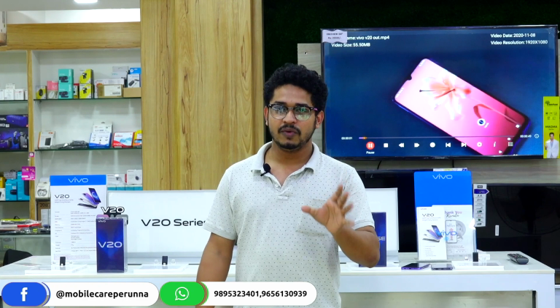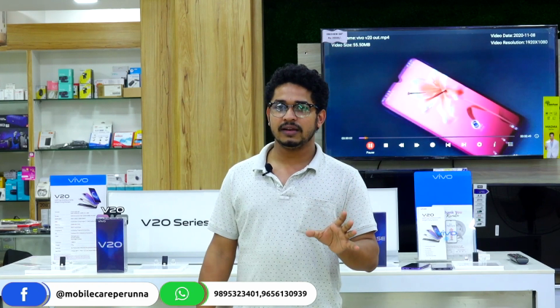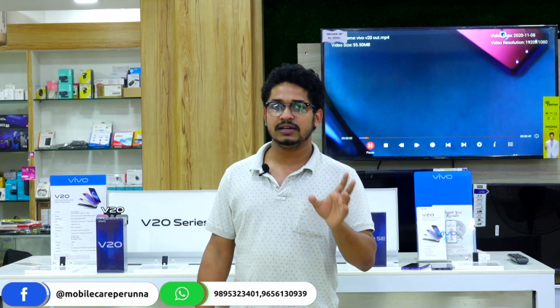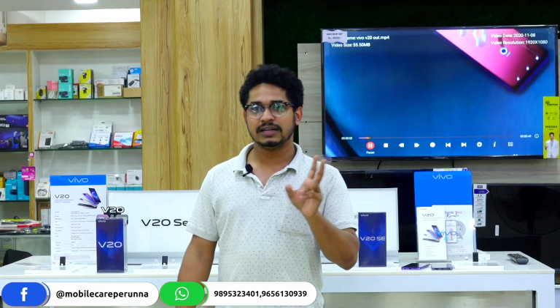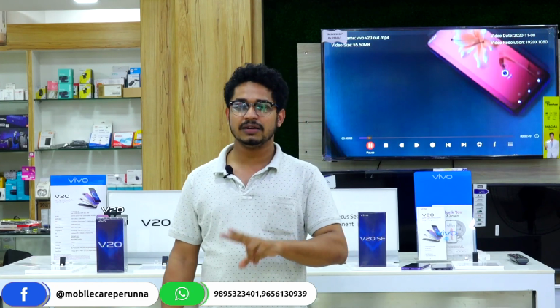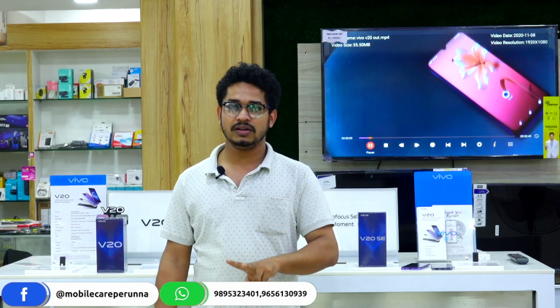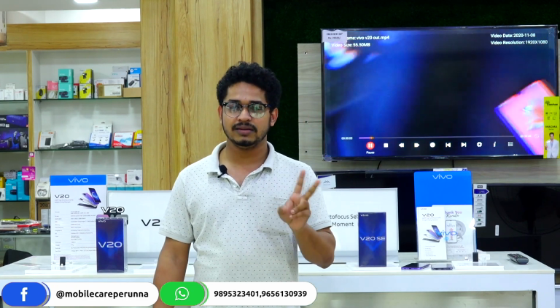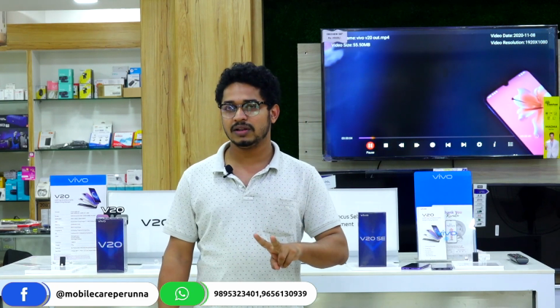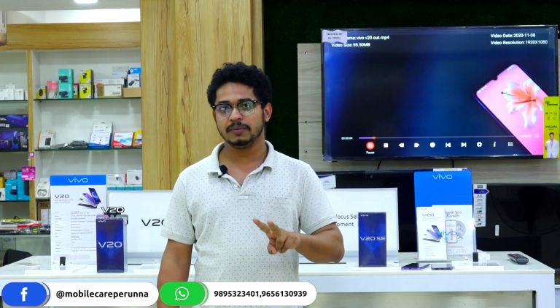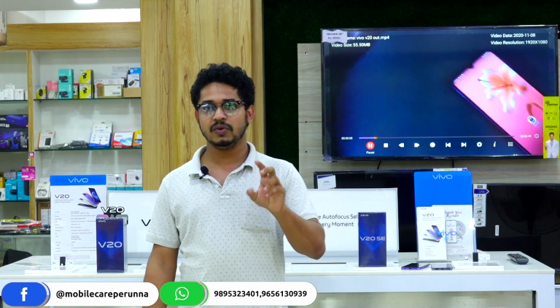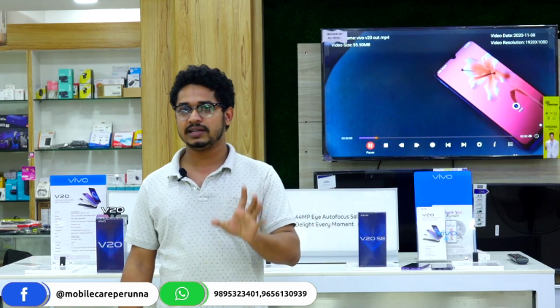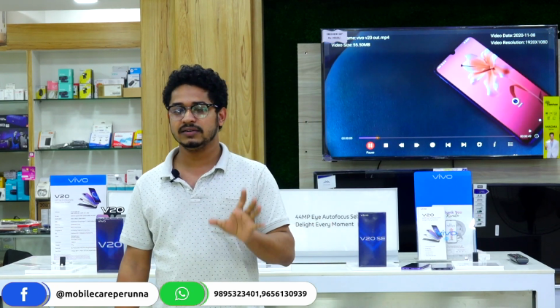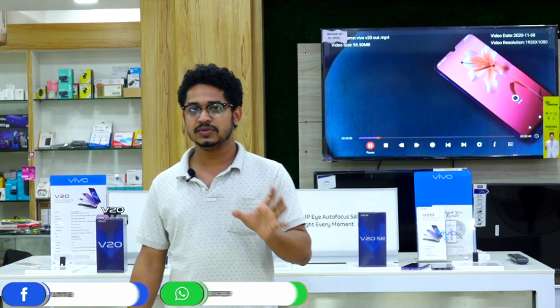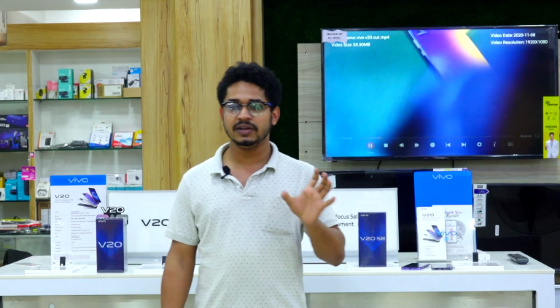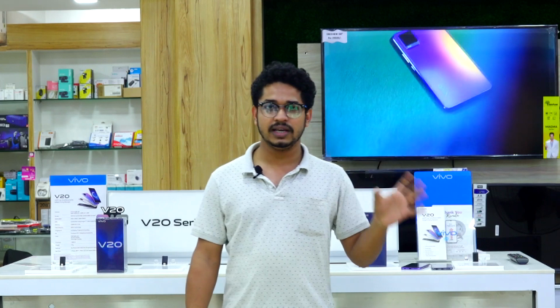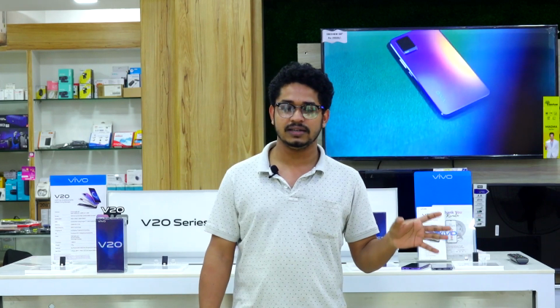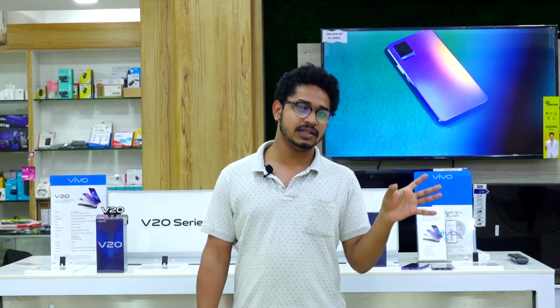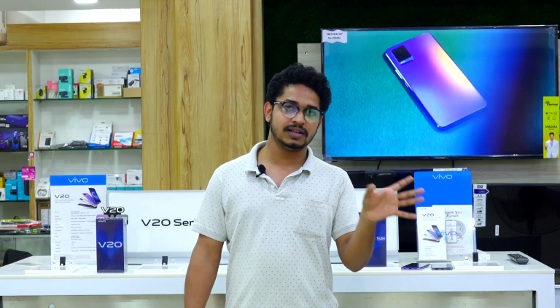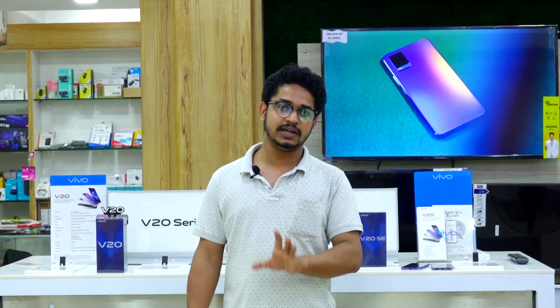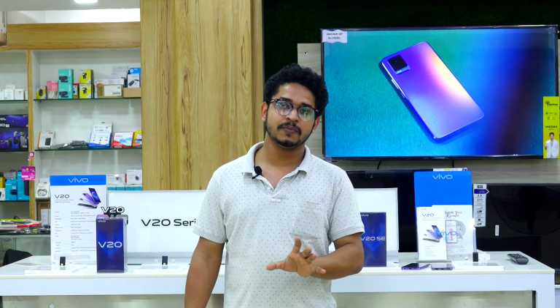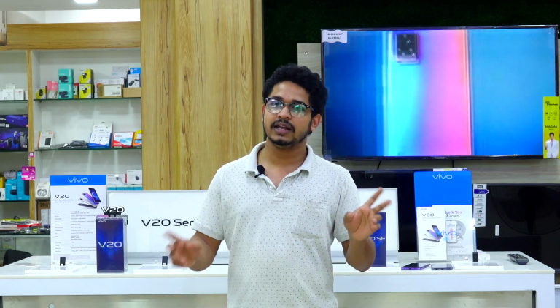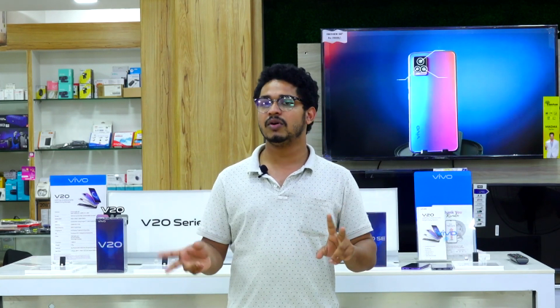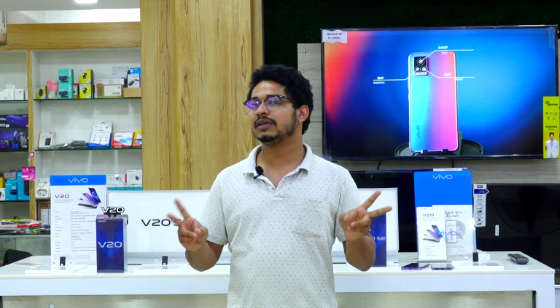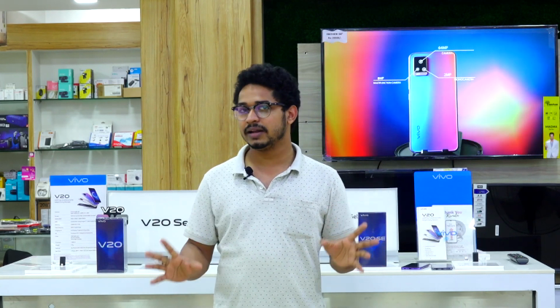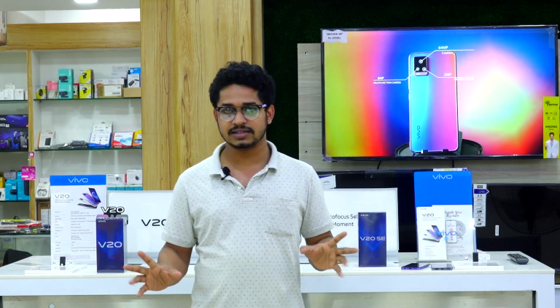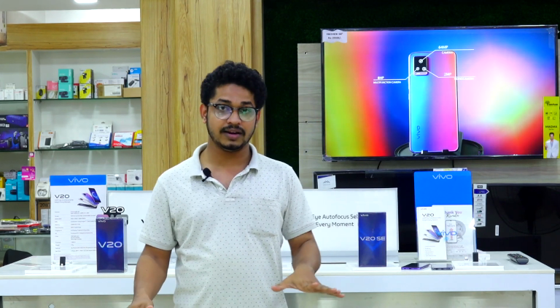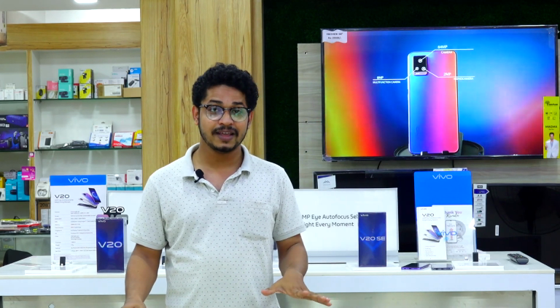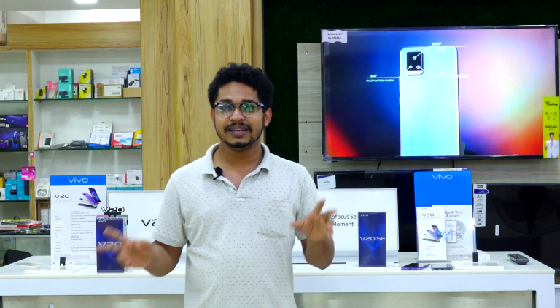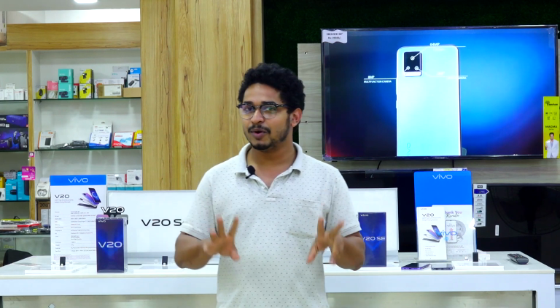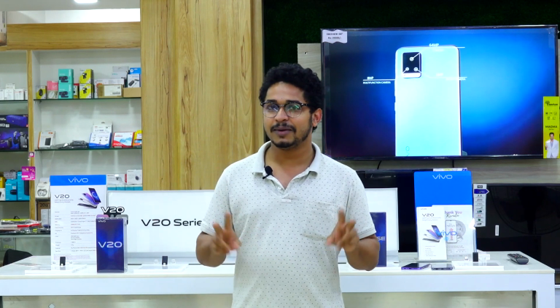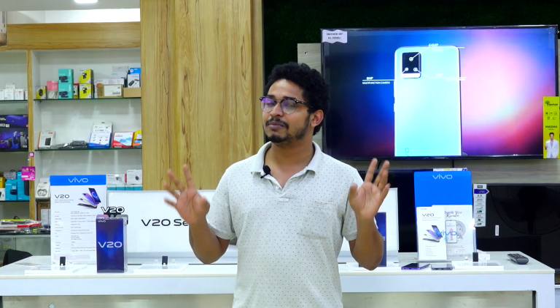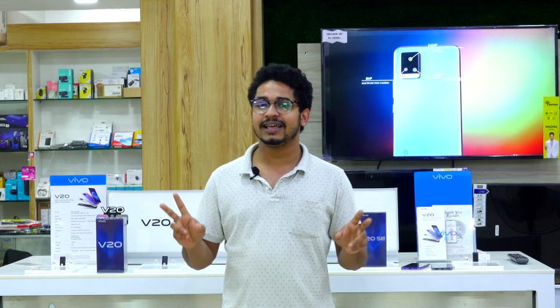We are going to show you two models. The latest model is V20 SE. We are going to show you a special edition, two models. We are available in Mobile Care.